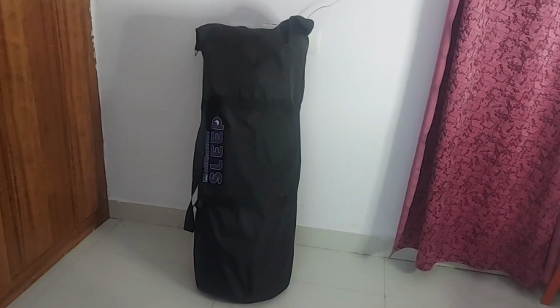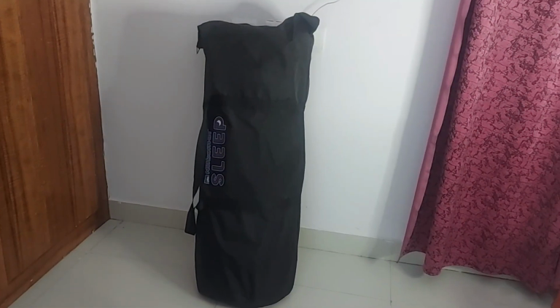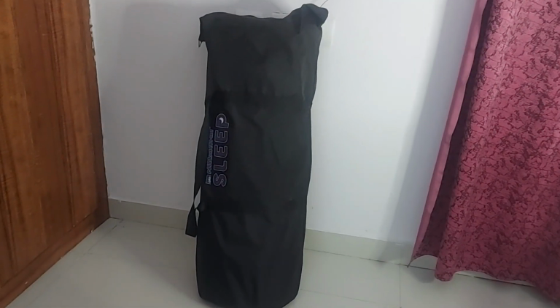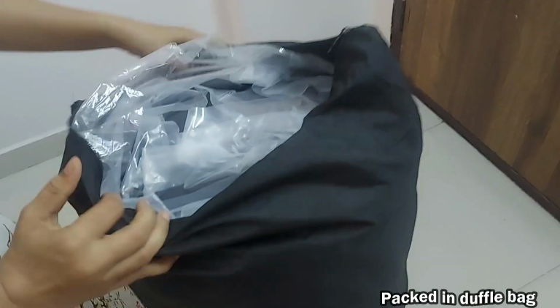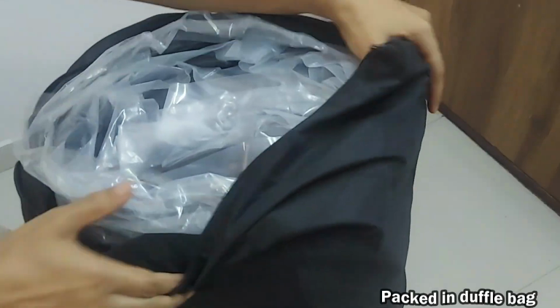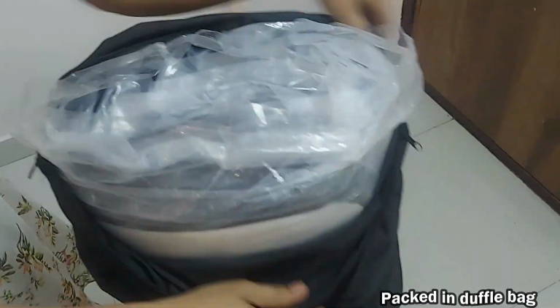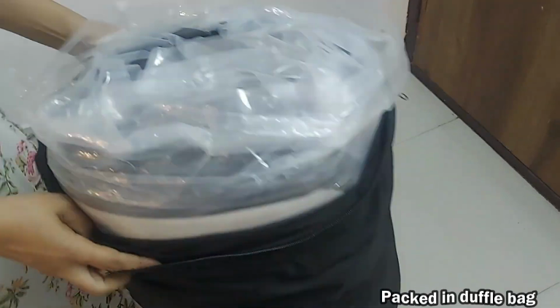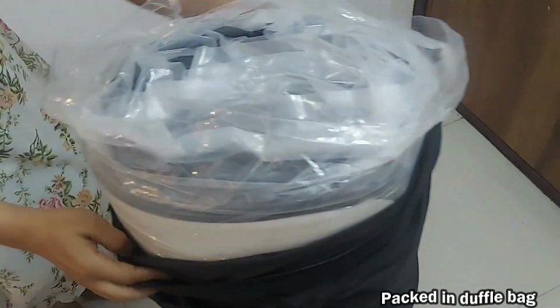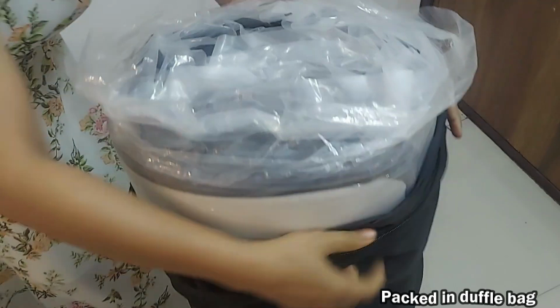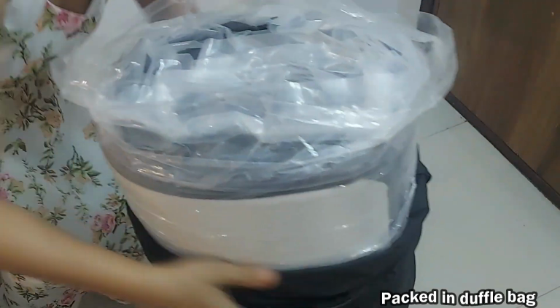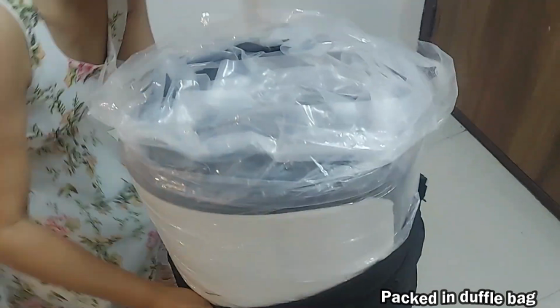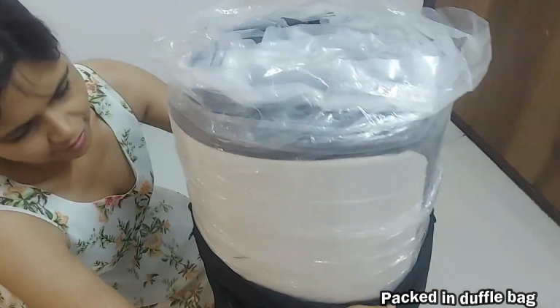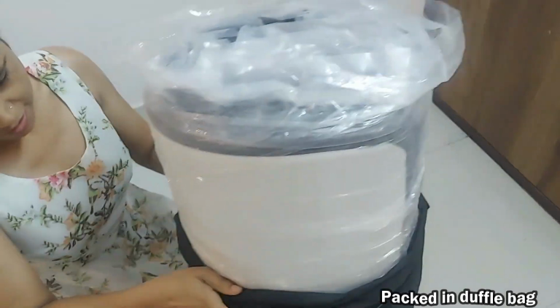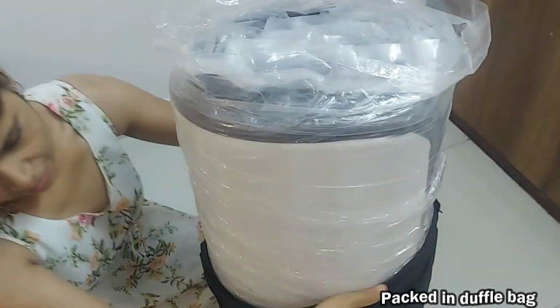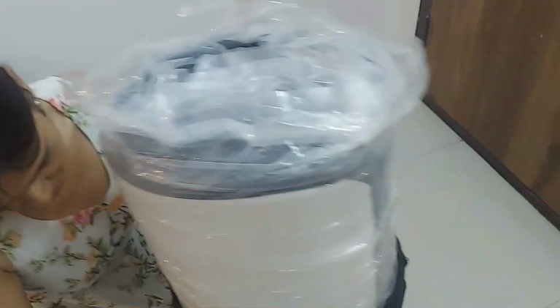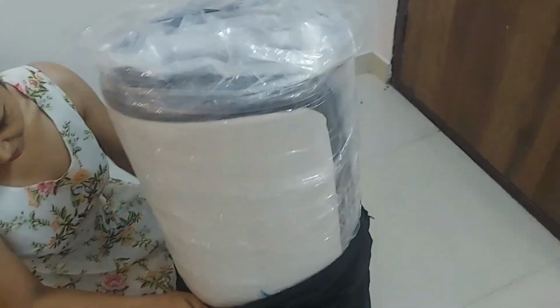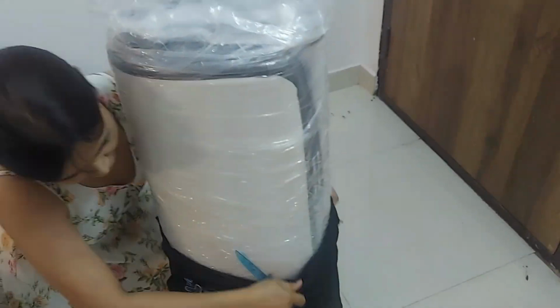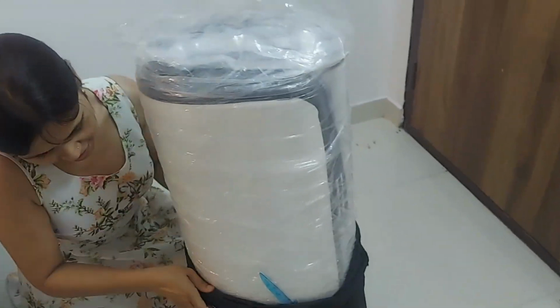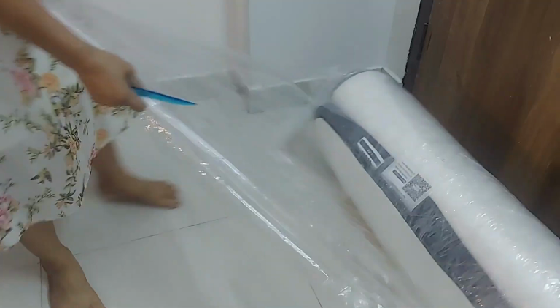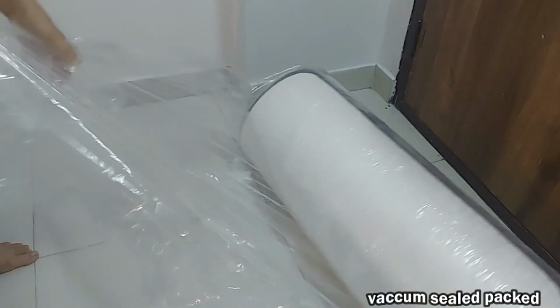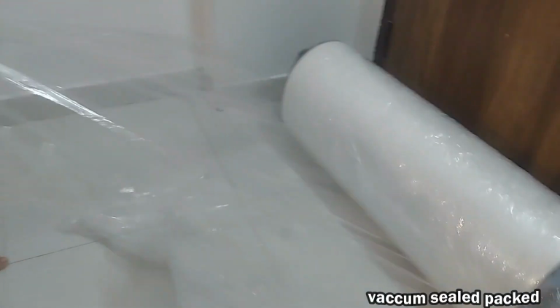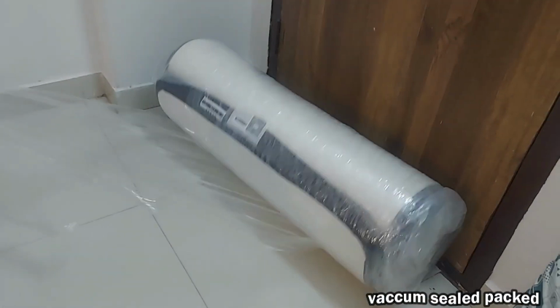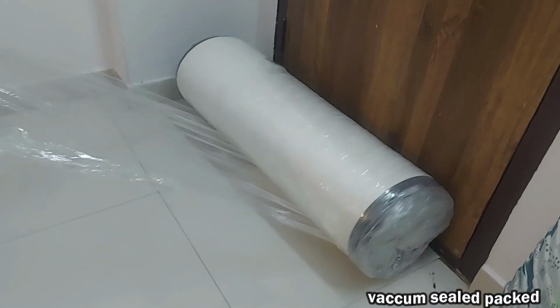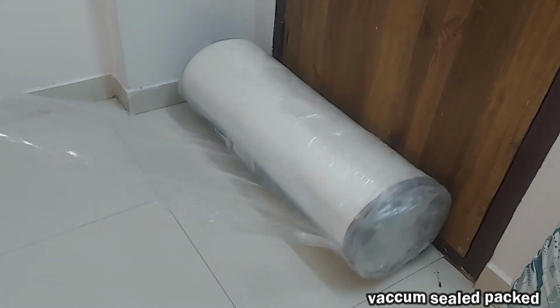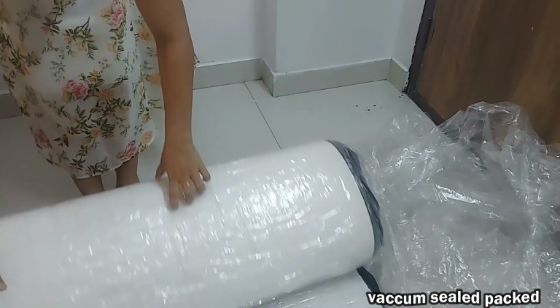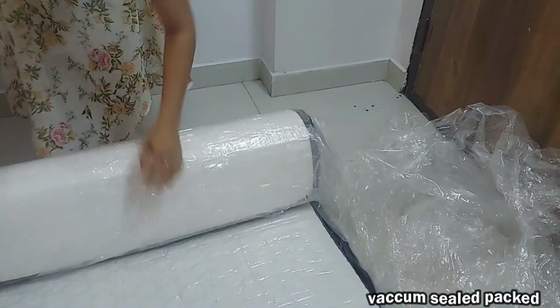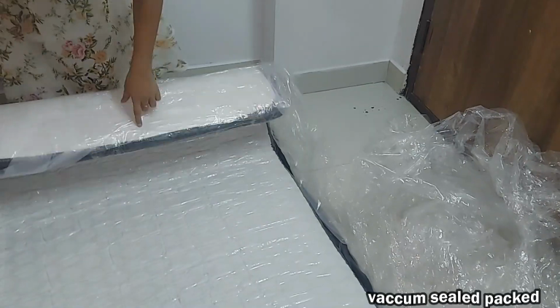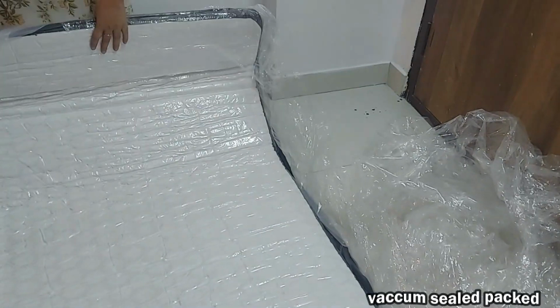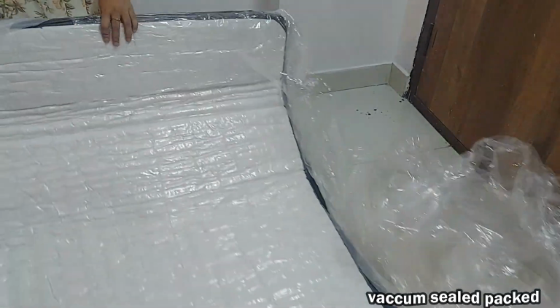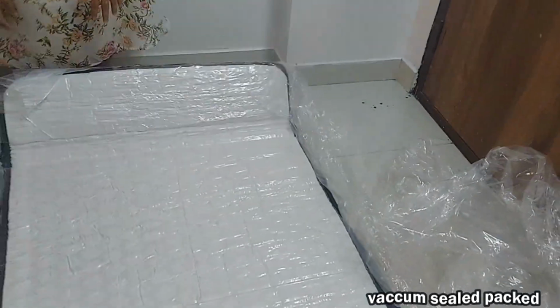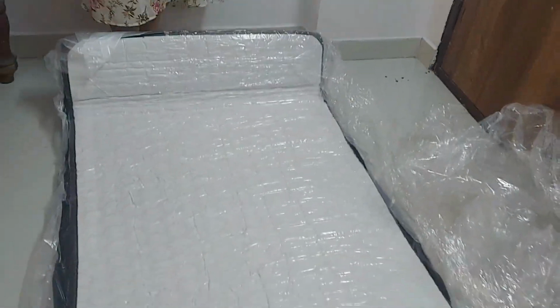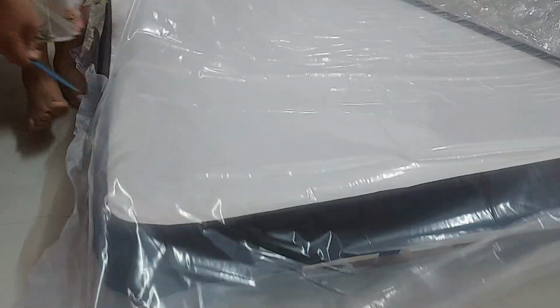You will be surprised to see the packaging of this mattress. It came like this, packed in a duffel bag — a 5-inch mattress. How did it fit in this? Neil Kamal did a pretty good vacuum packaging.